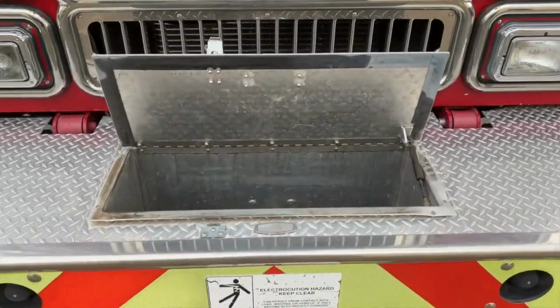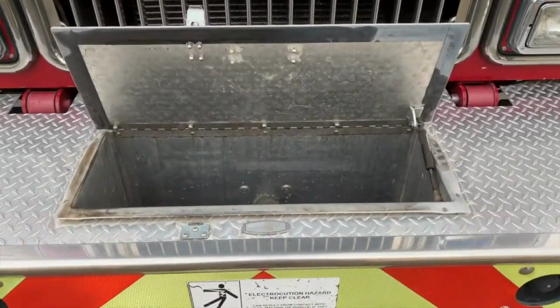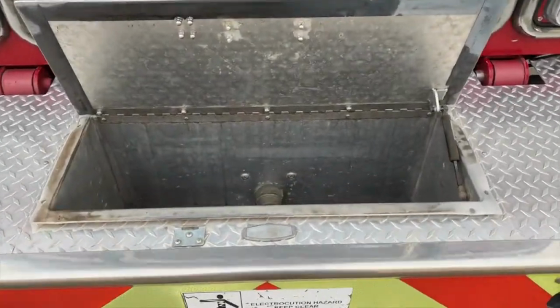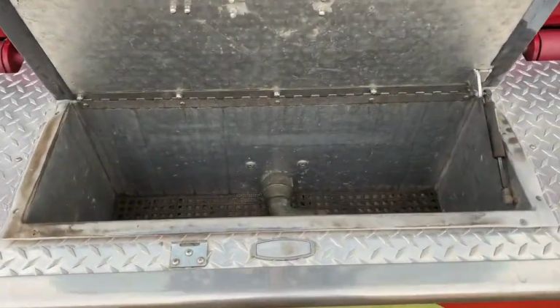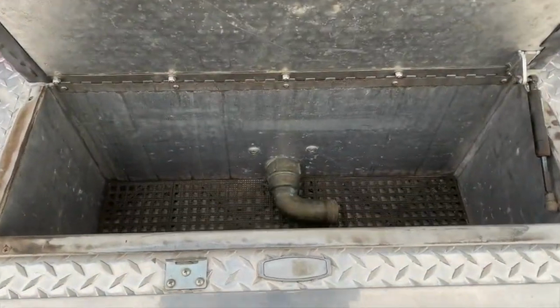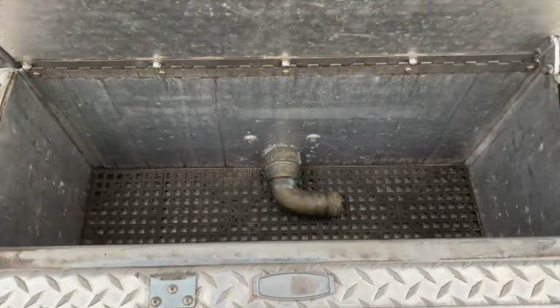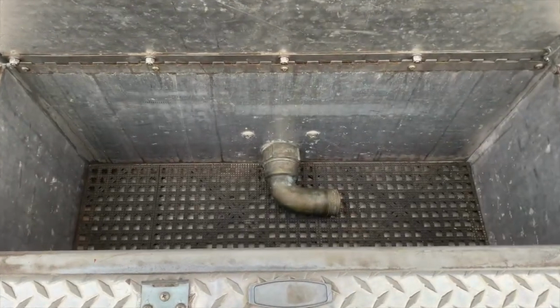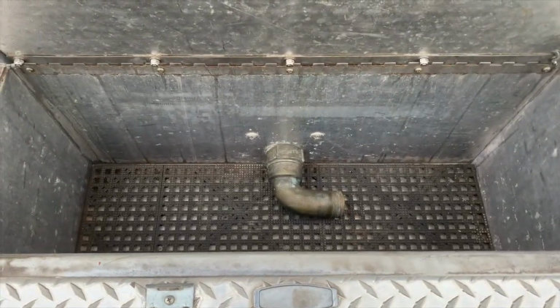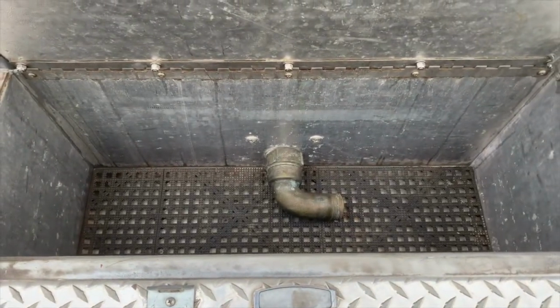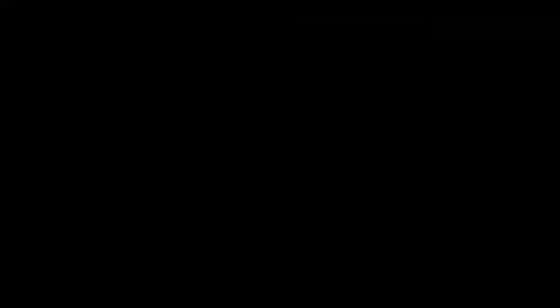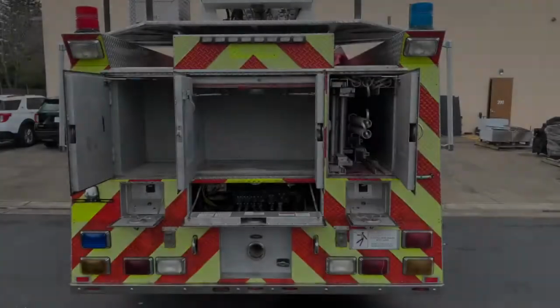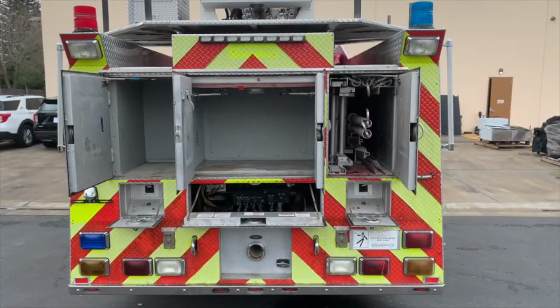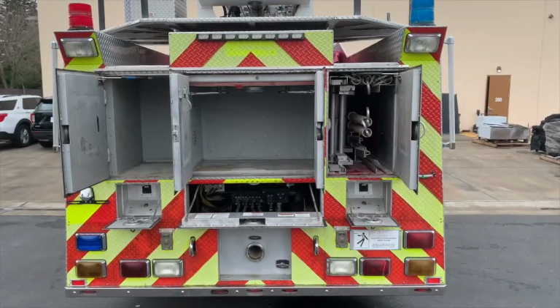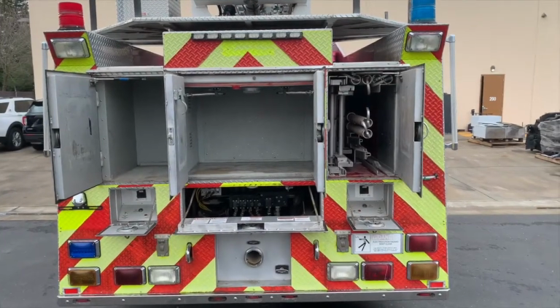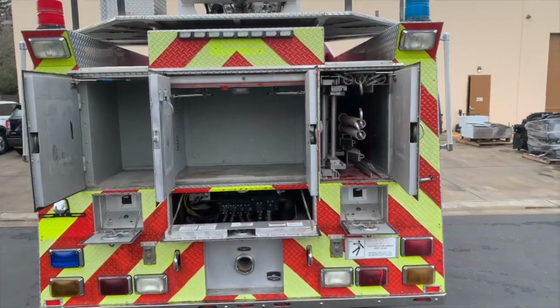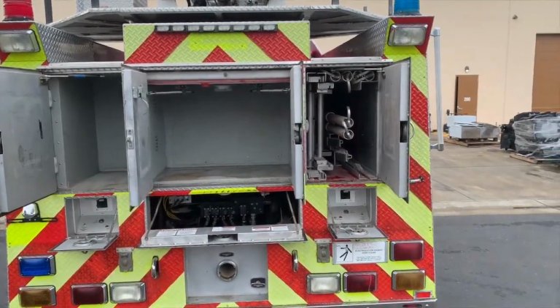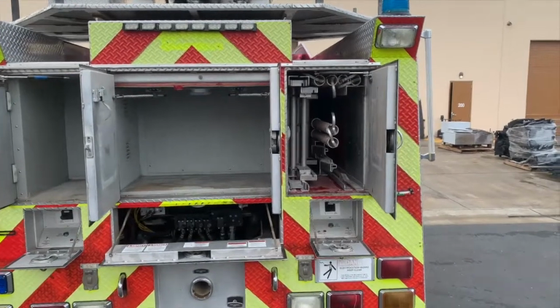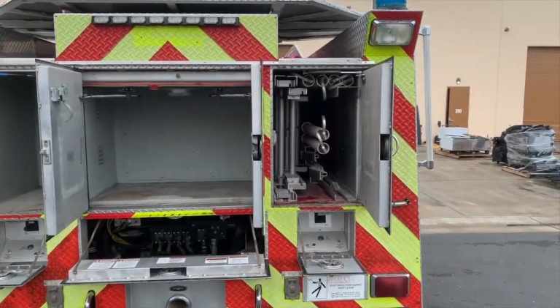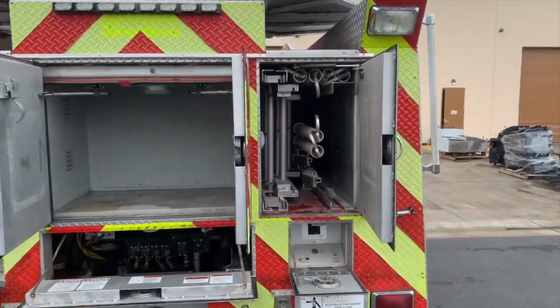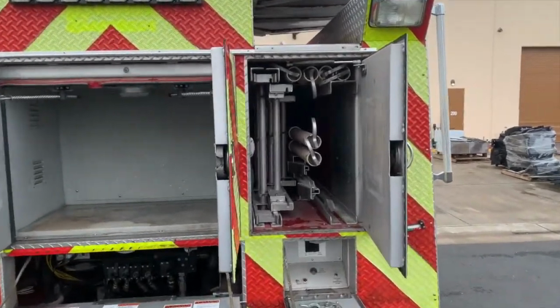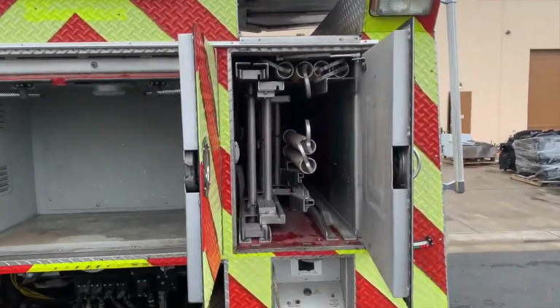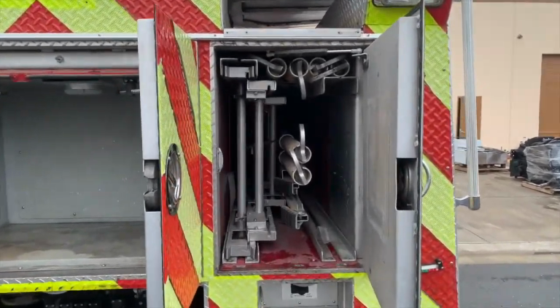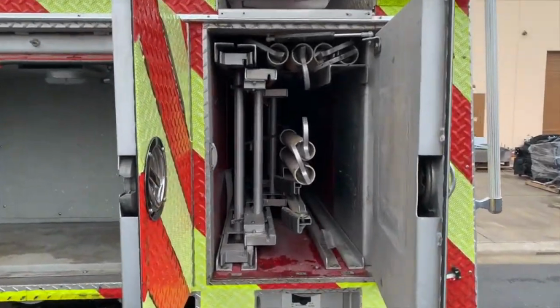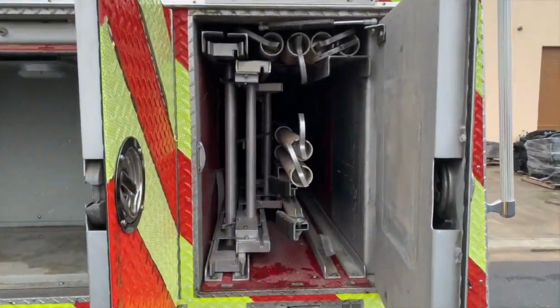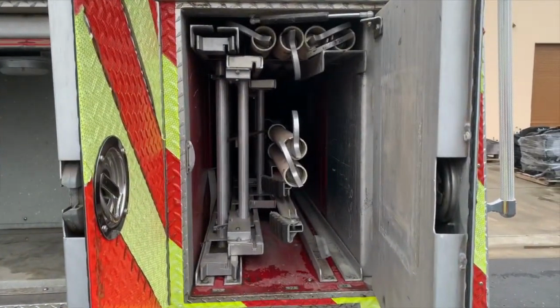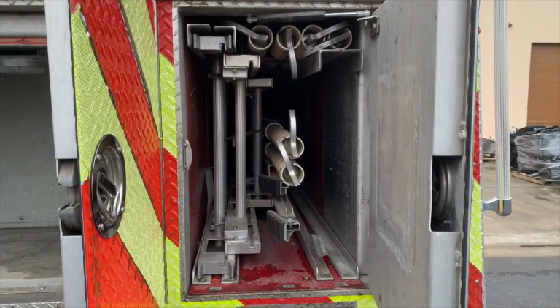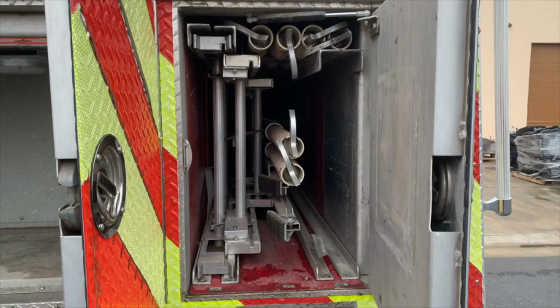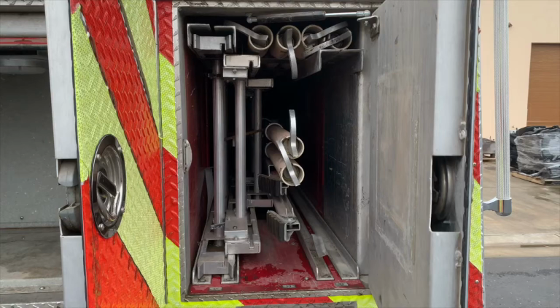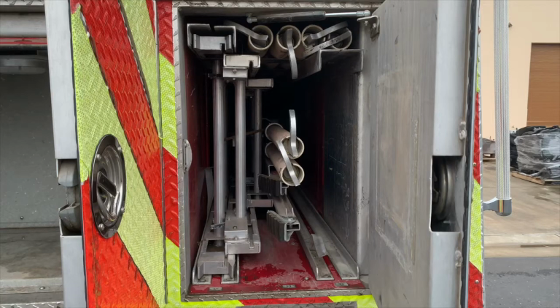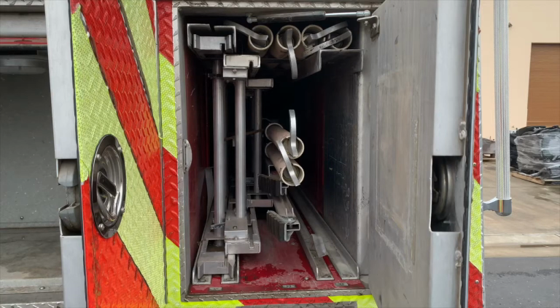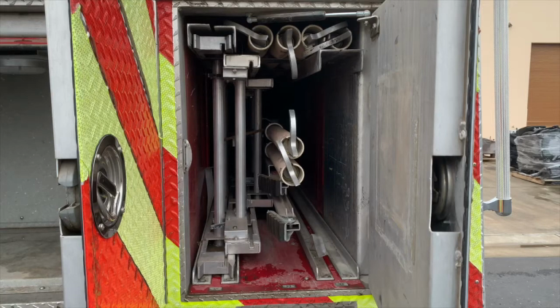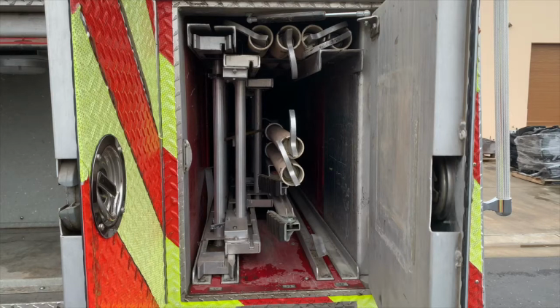Here is your front jump line hose well. Now at the rear, on the right-hand compartment you have your ground ladders: a 35, a 24, a 10-foot attic, two 8s, two 9s, and two 12-foot hooks.